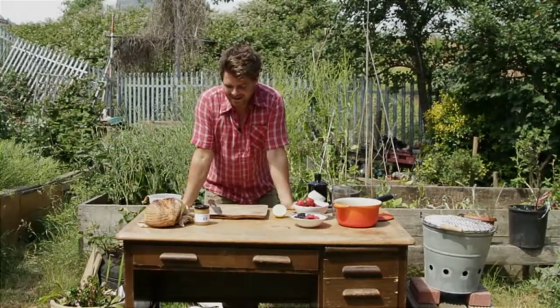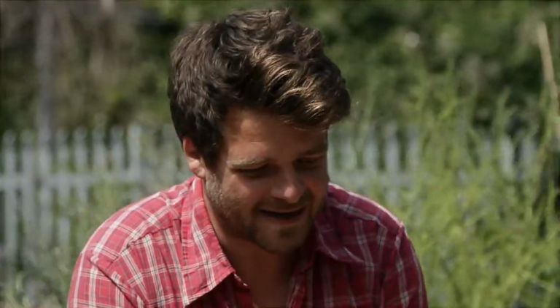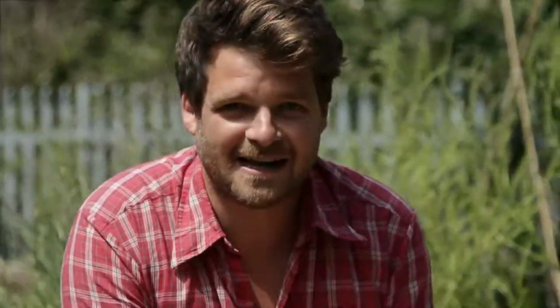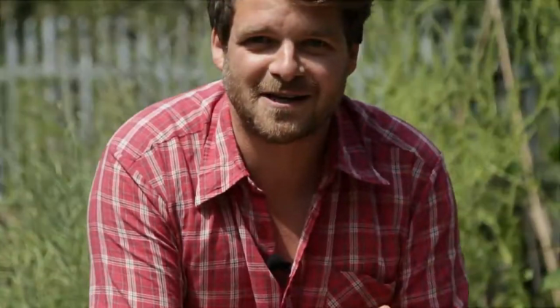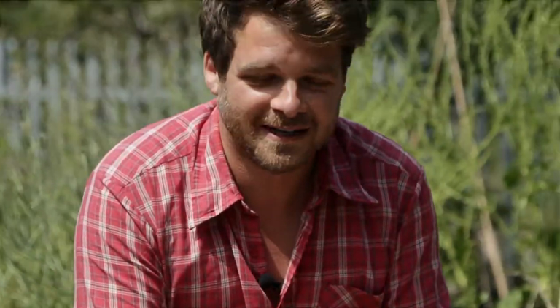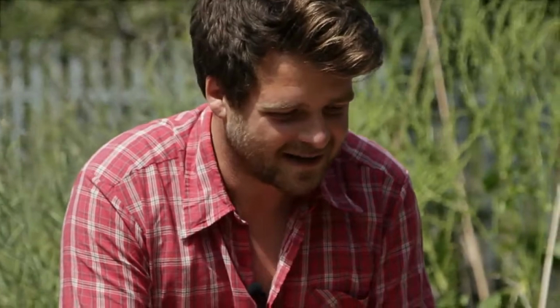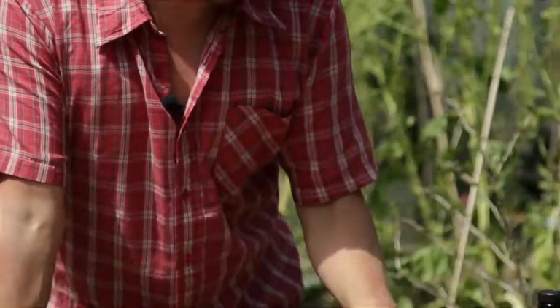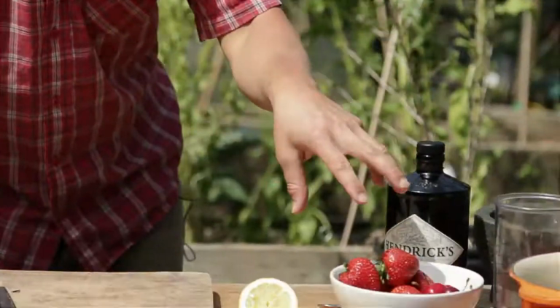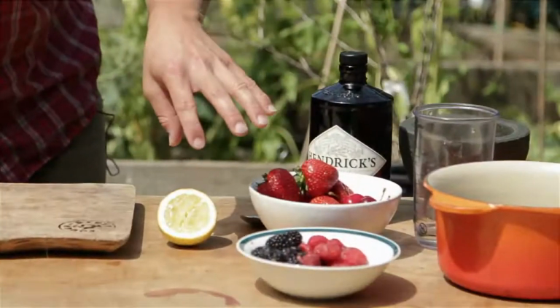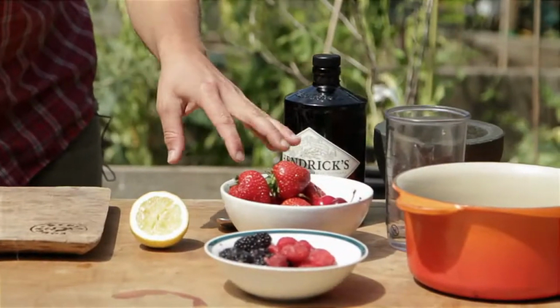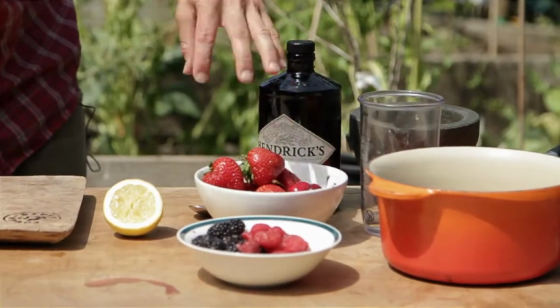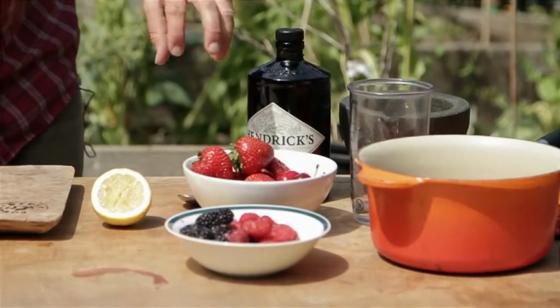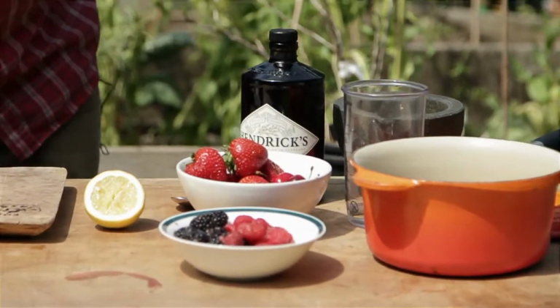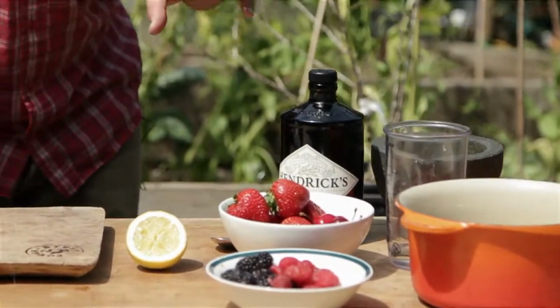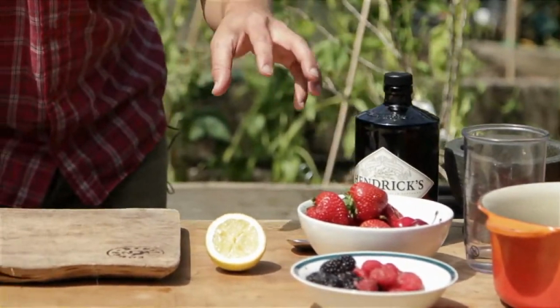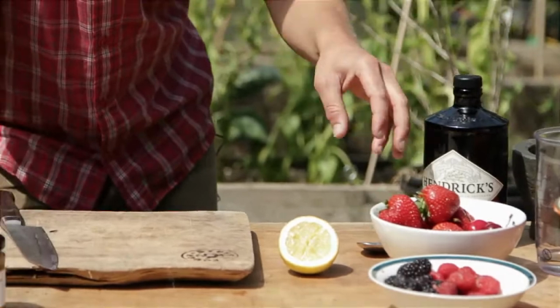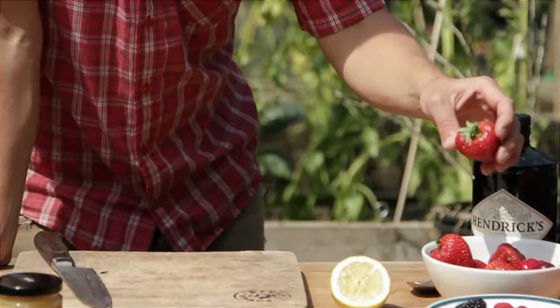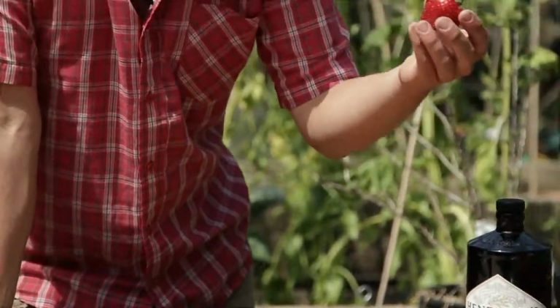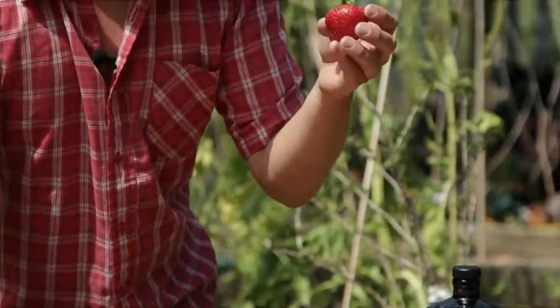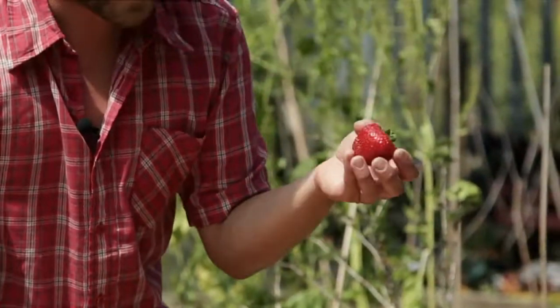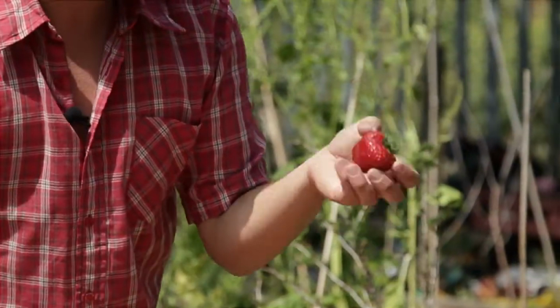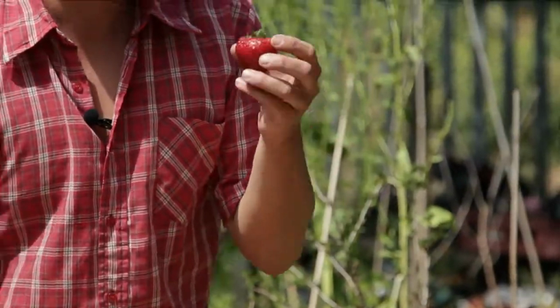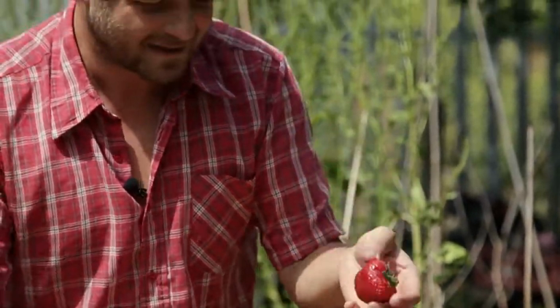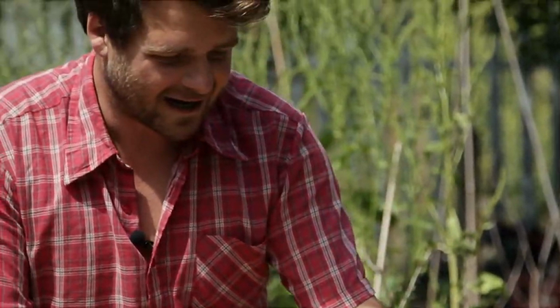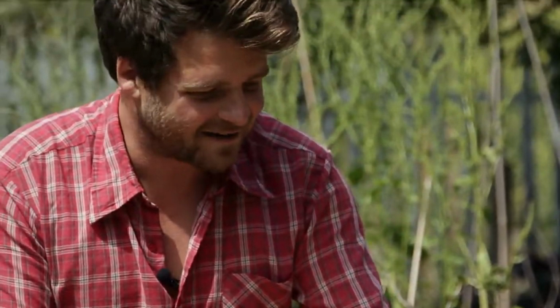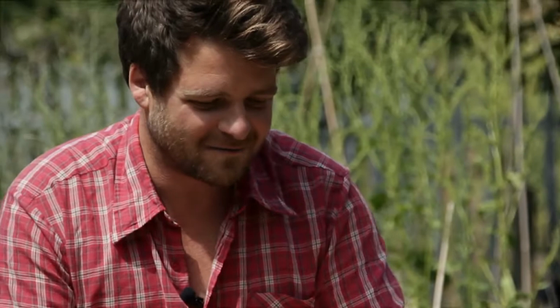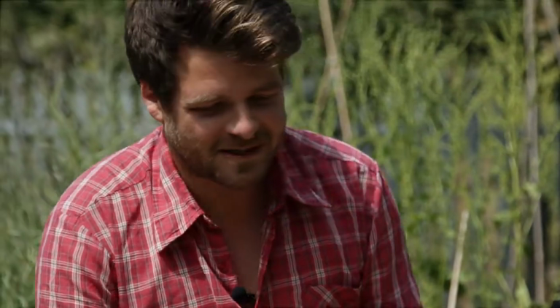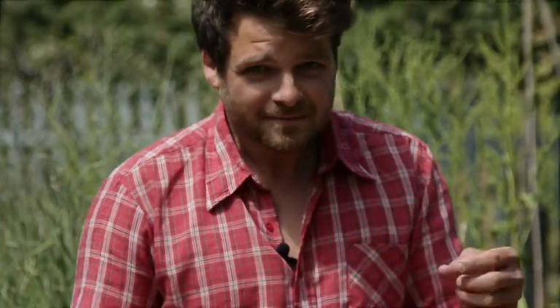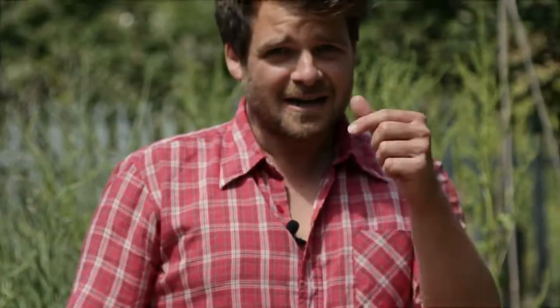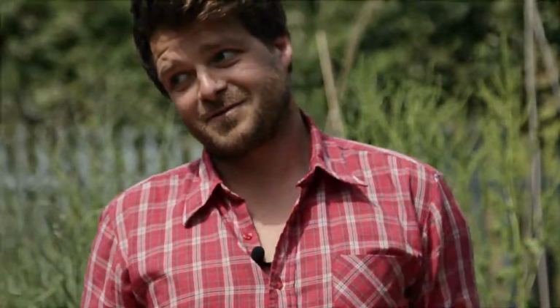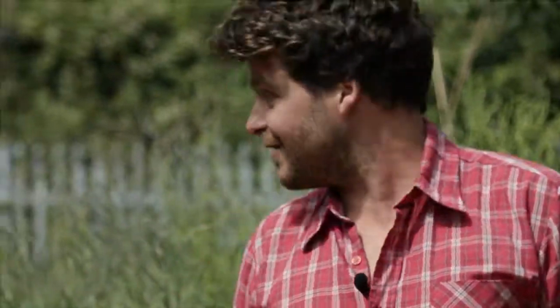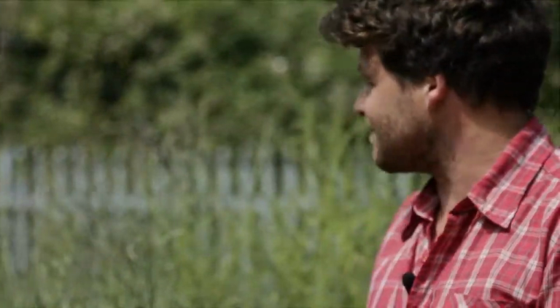We're going to make a sourdough summer pudding with seasonal berries. We've got loads of strawberries which are peak season — you can see they're huge and completely abundant and cheap — cherries, raspberries, and some loganberries as well.